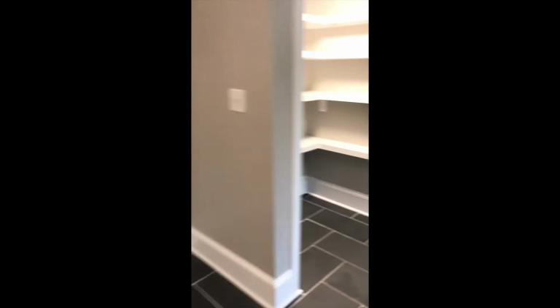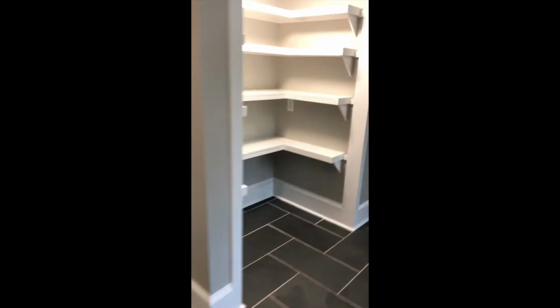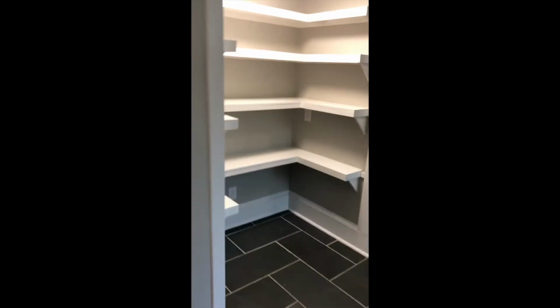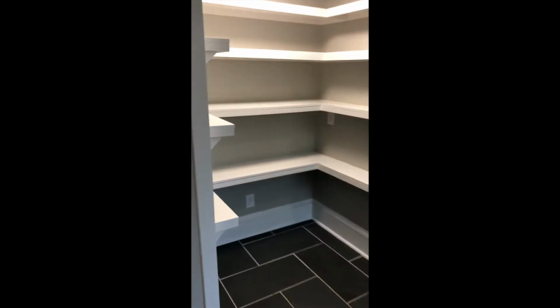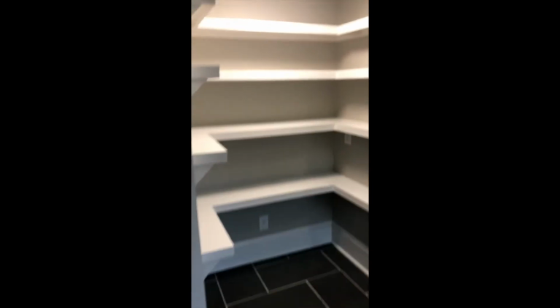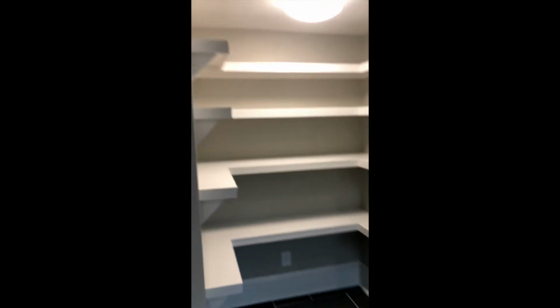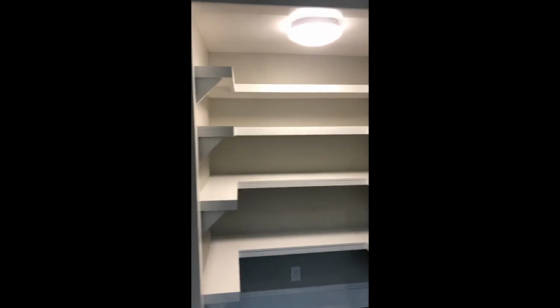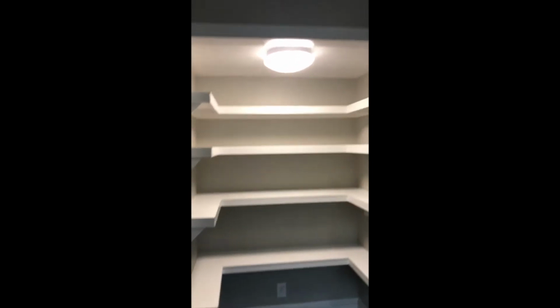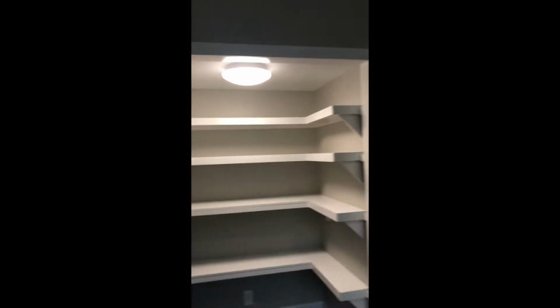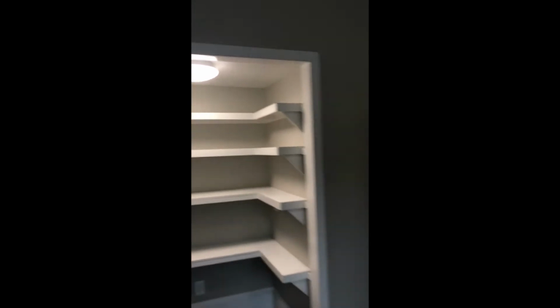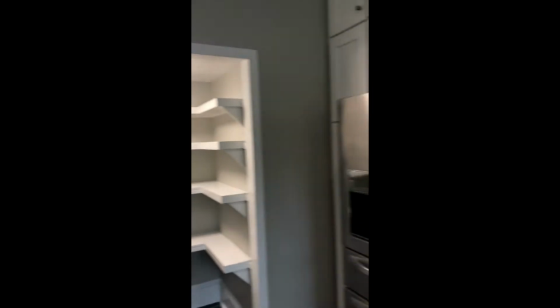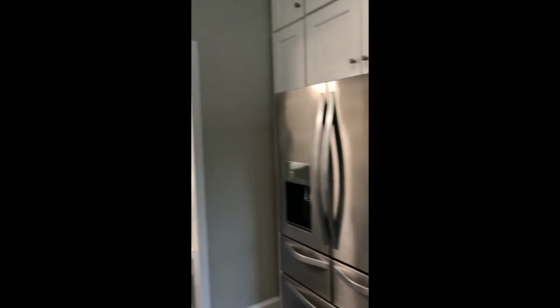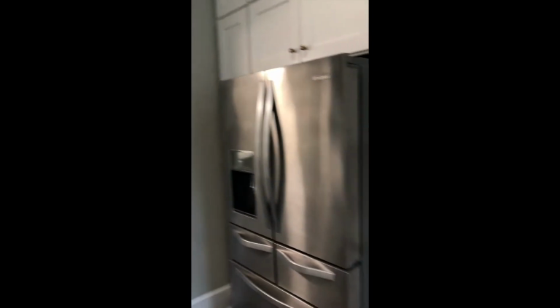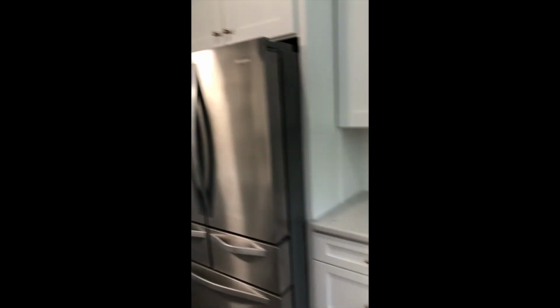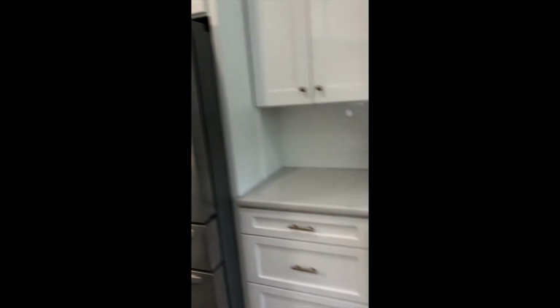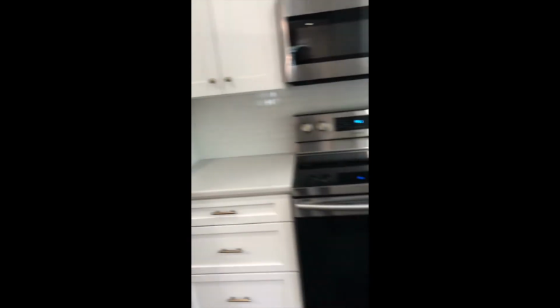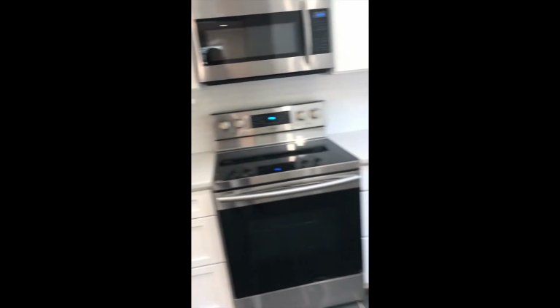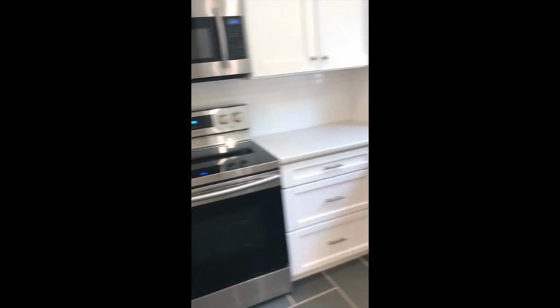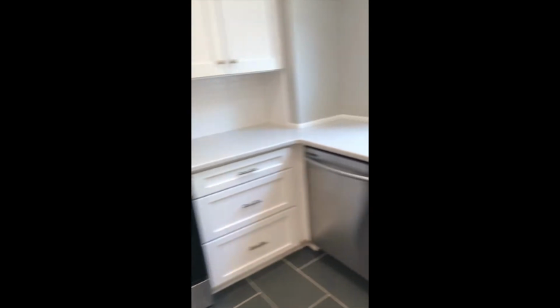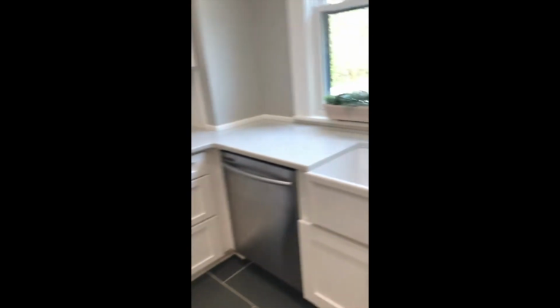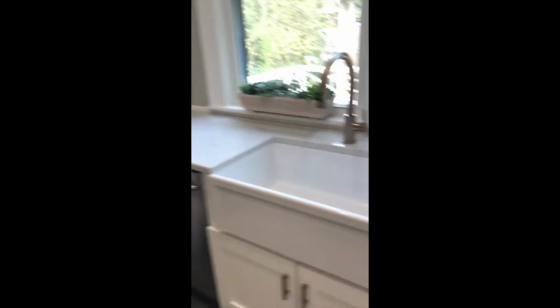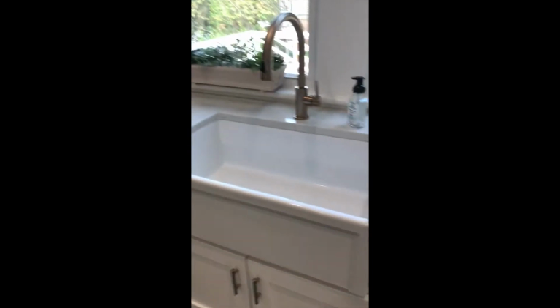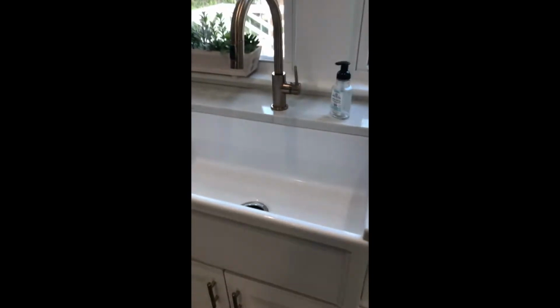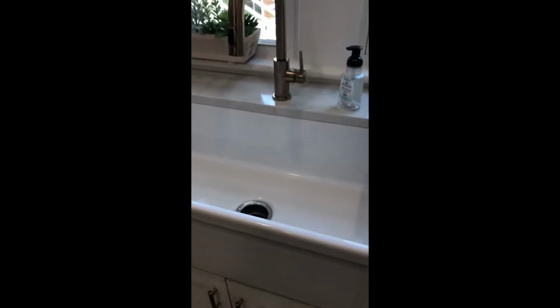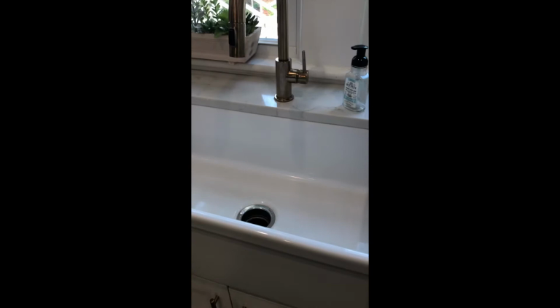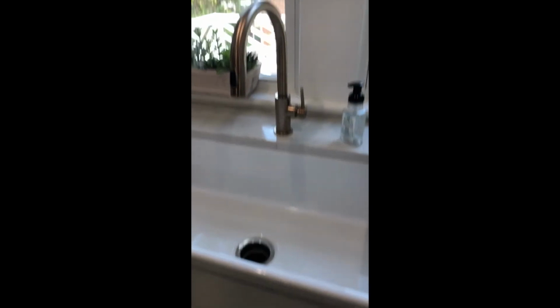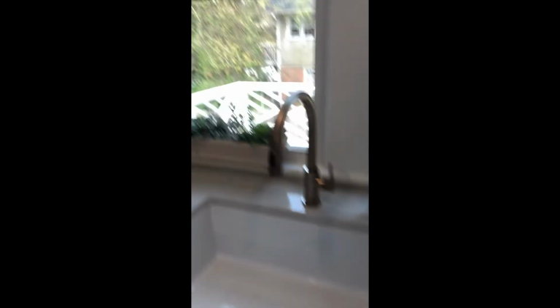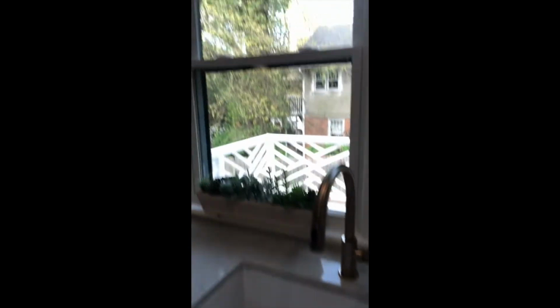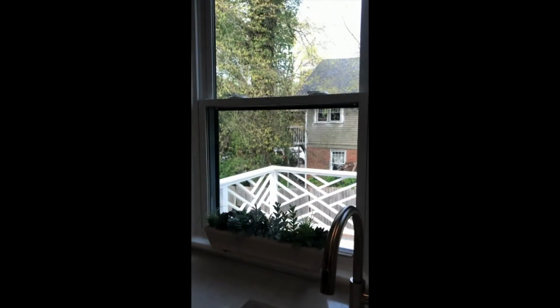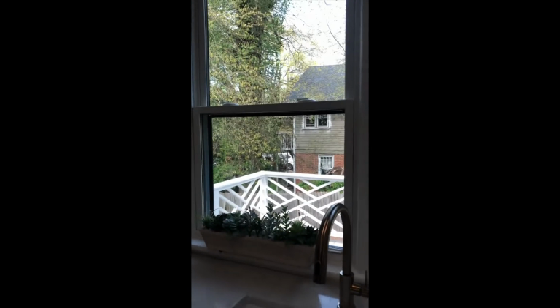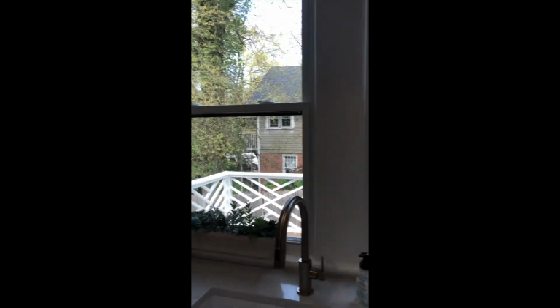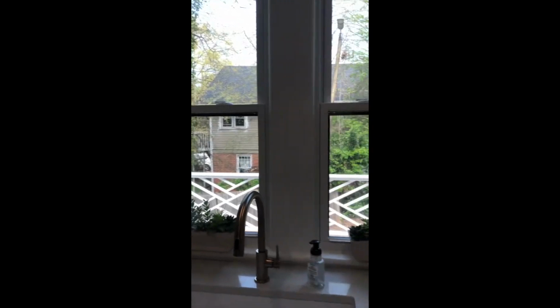Plenty of cabinet and pantry space, new appliances, an amazing farmhouse sink, and then you've got a pretty view outside.